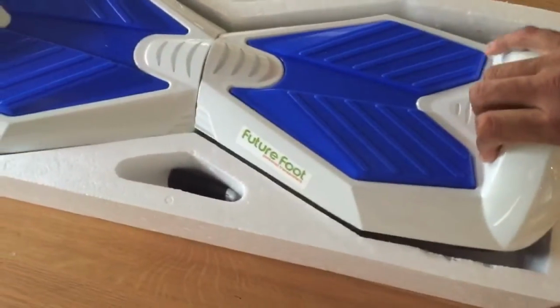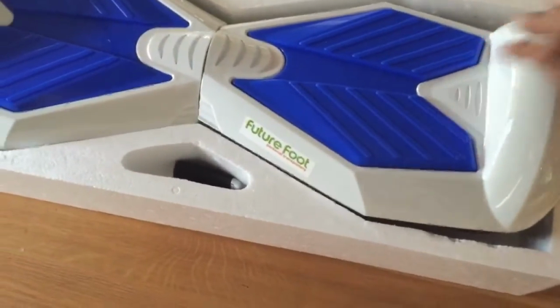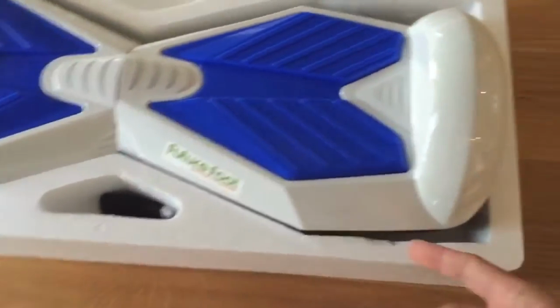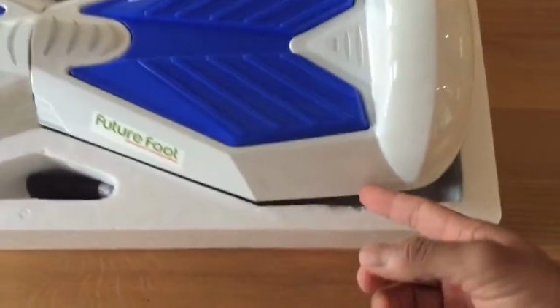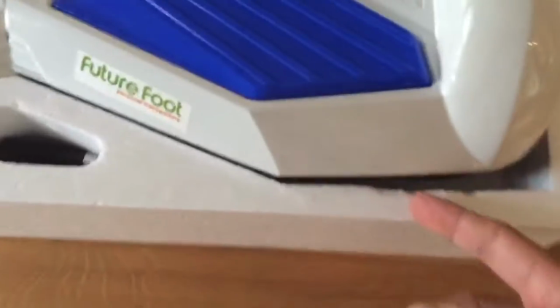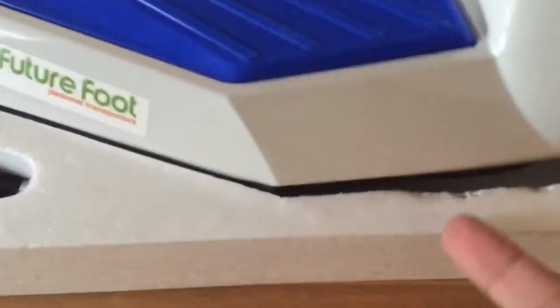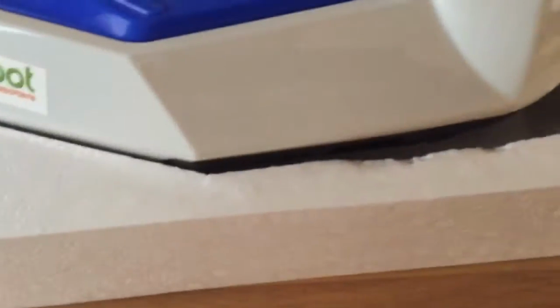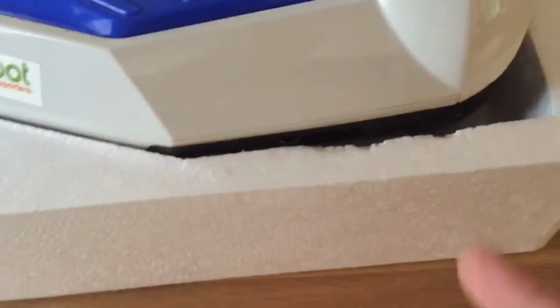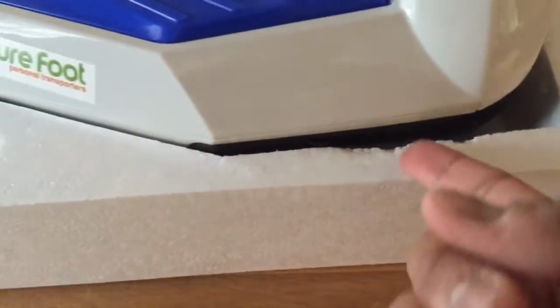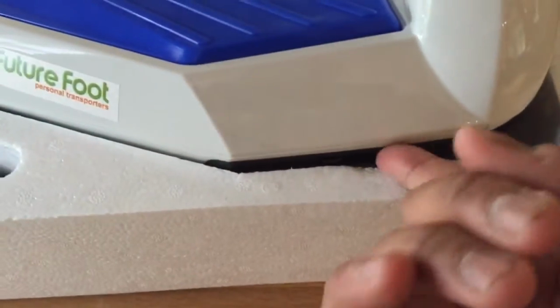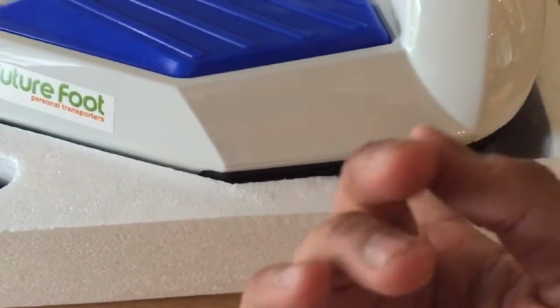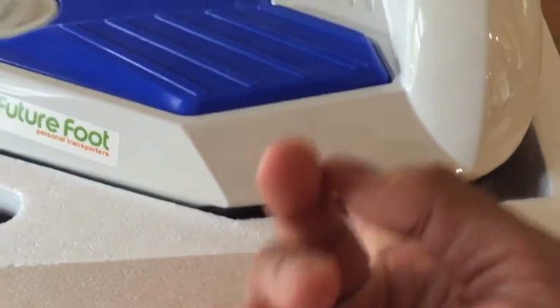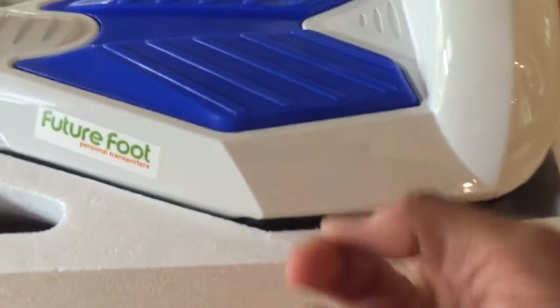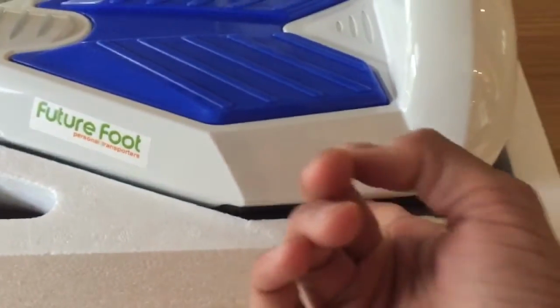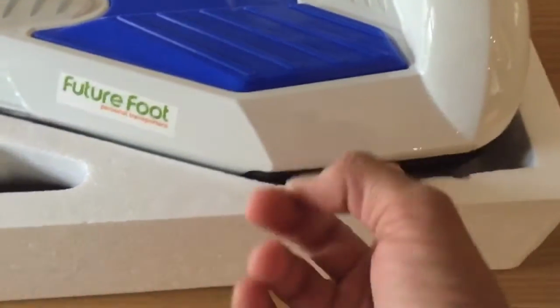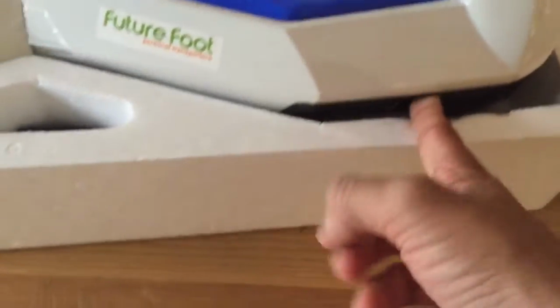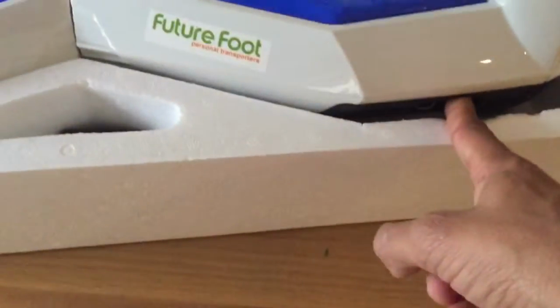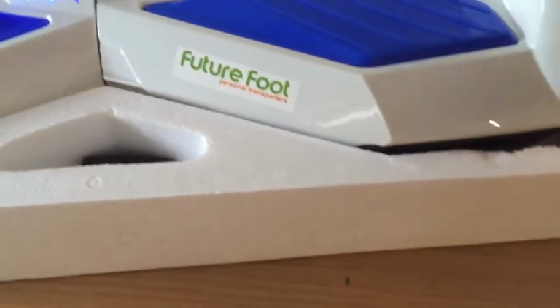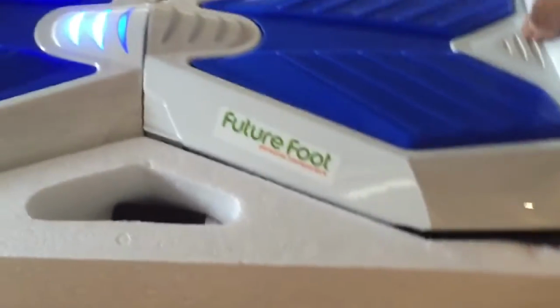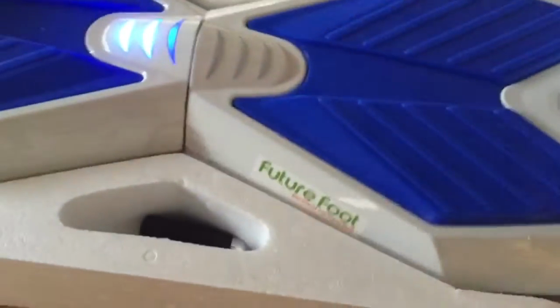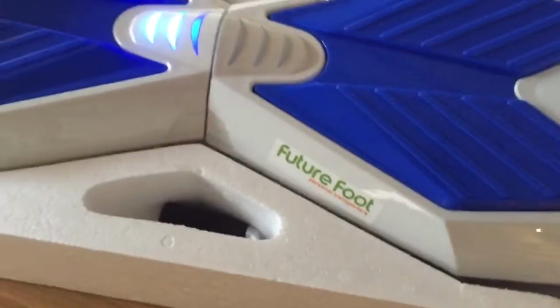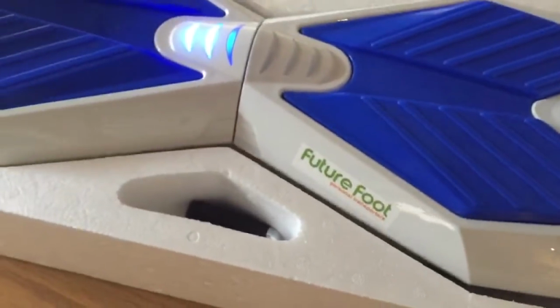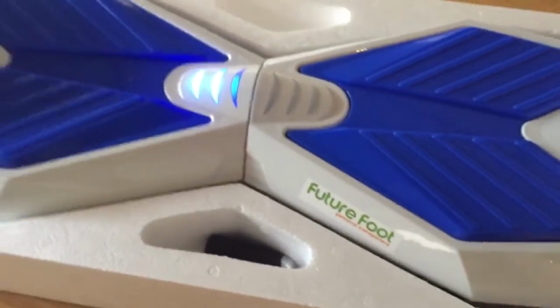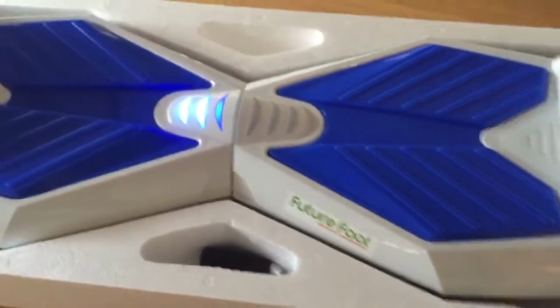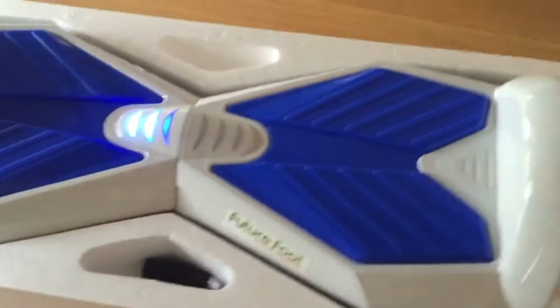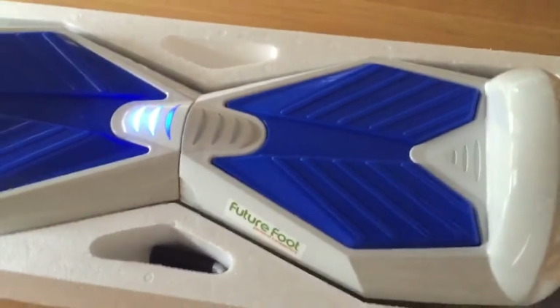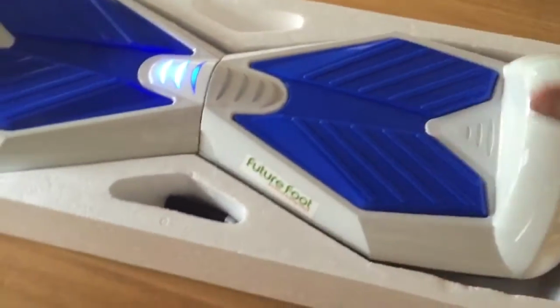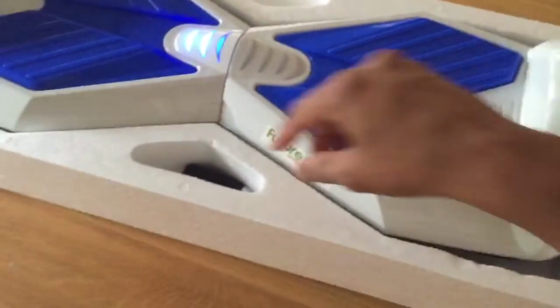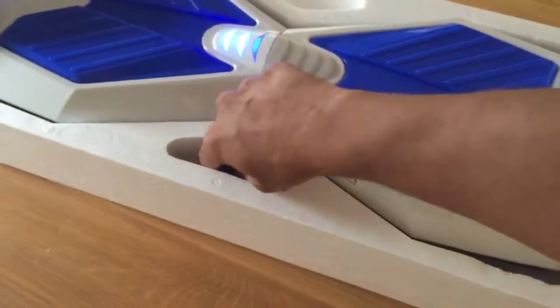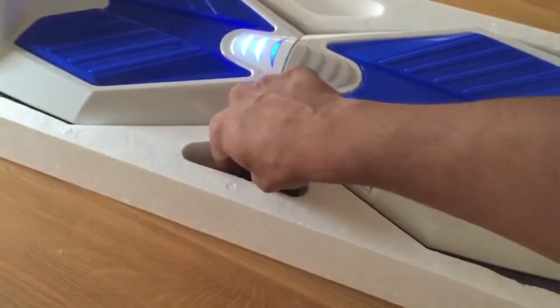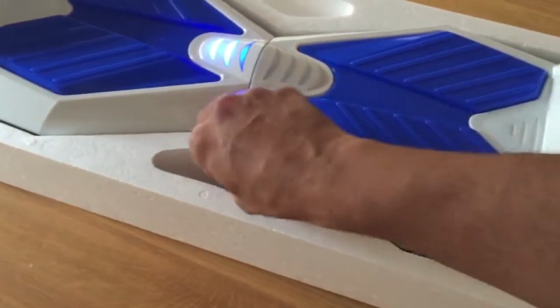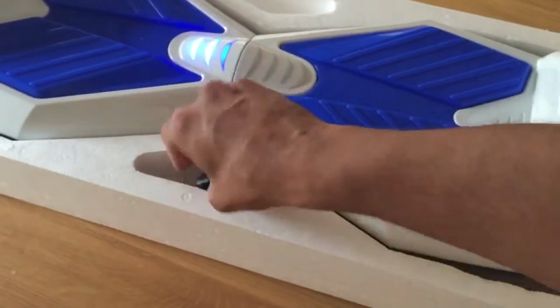Then on the back of the unit, what you're going to do is turn it on by pushing the button. Push it — there you go, it's on. And leave it in the box so you can calibrate it properly and it's level to the ground.